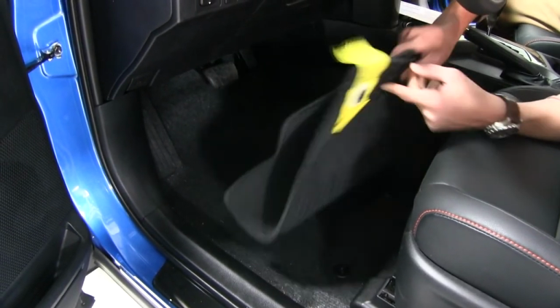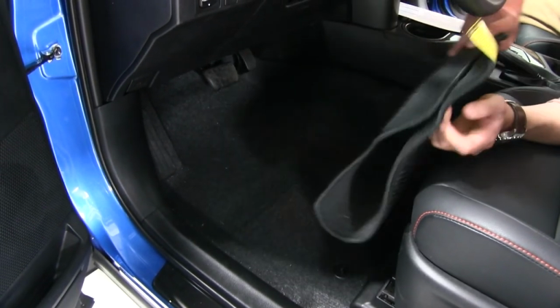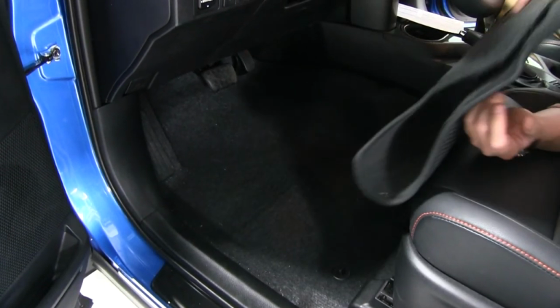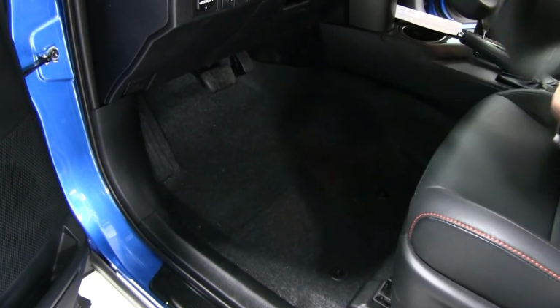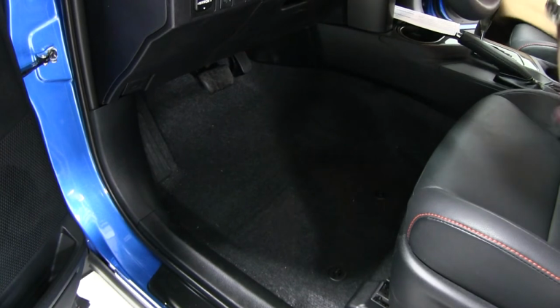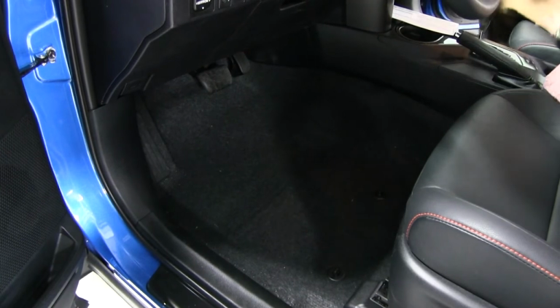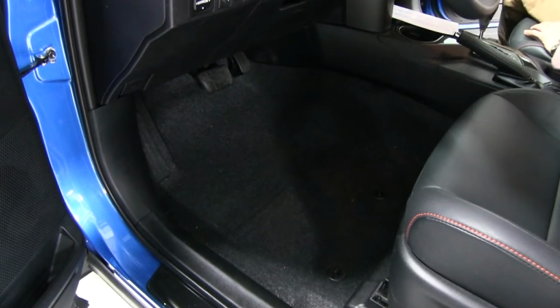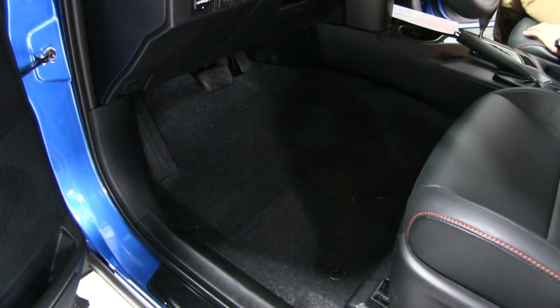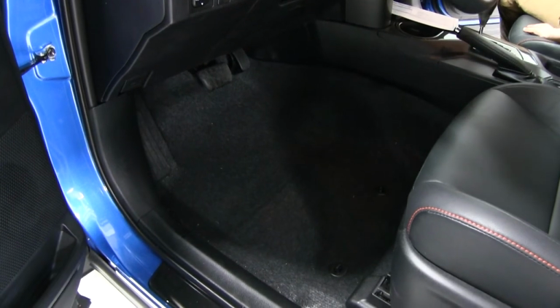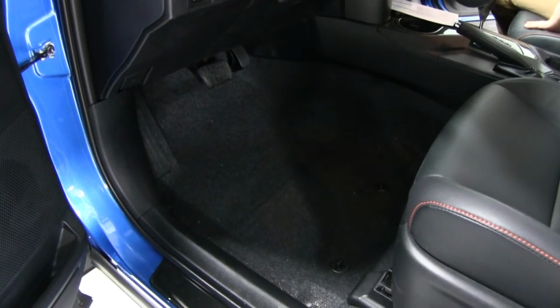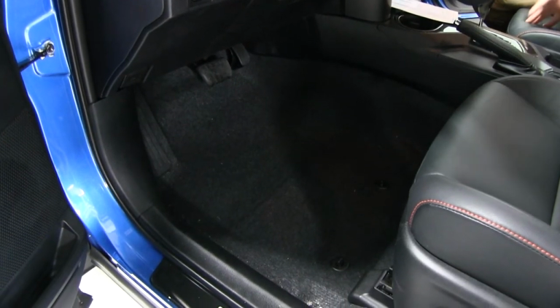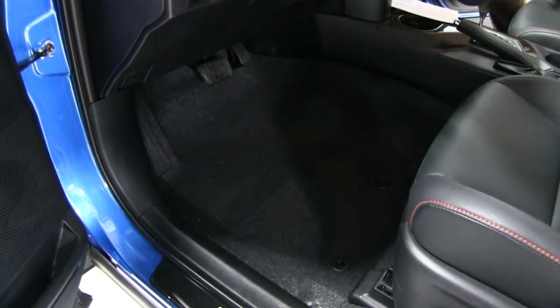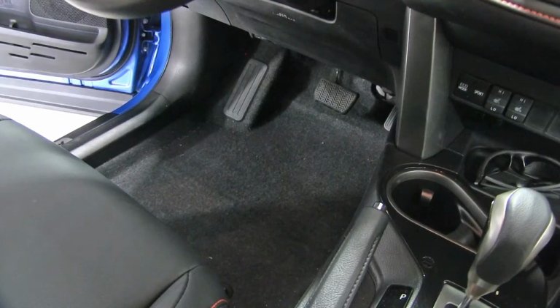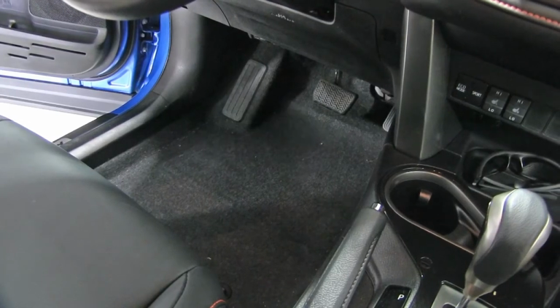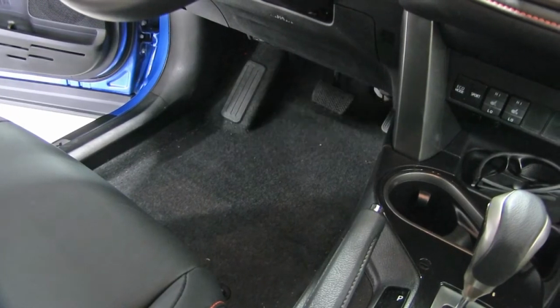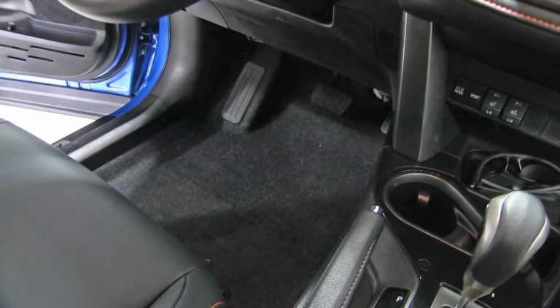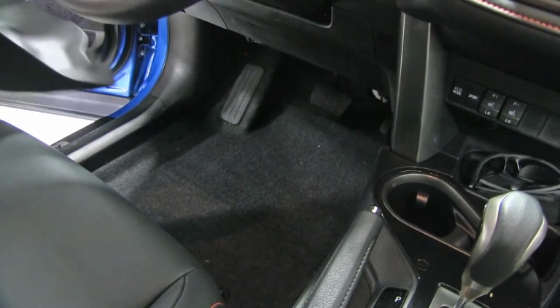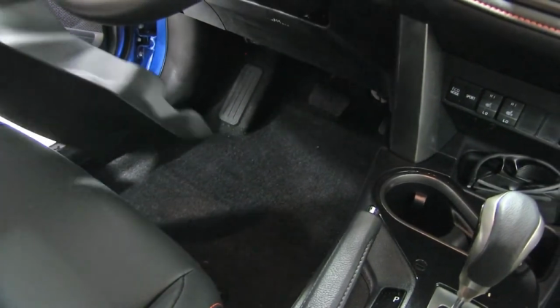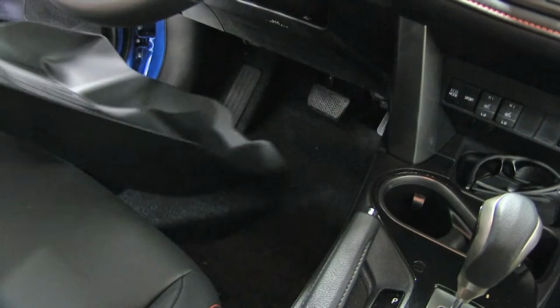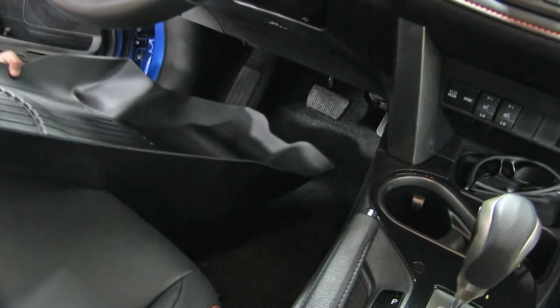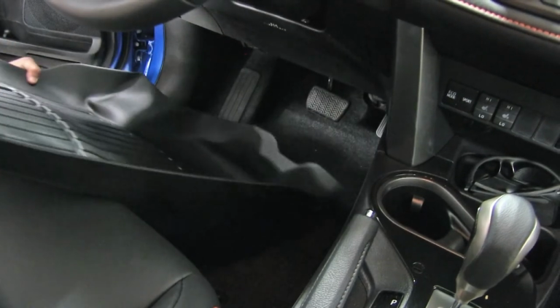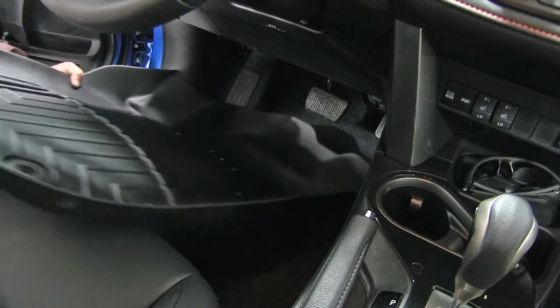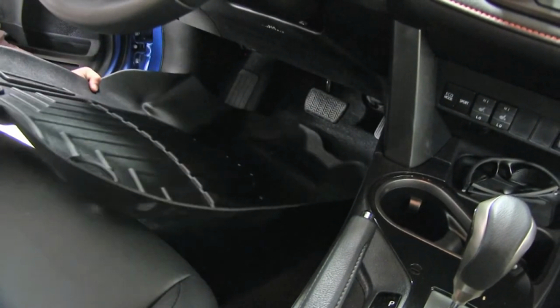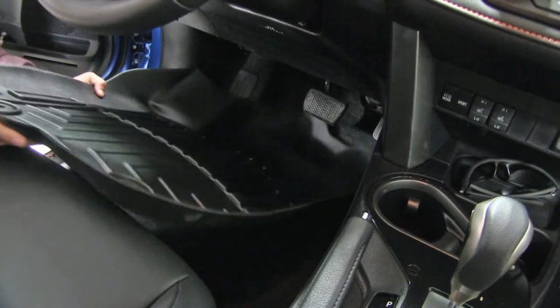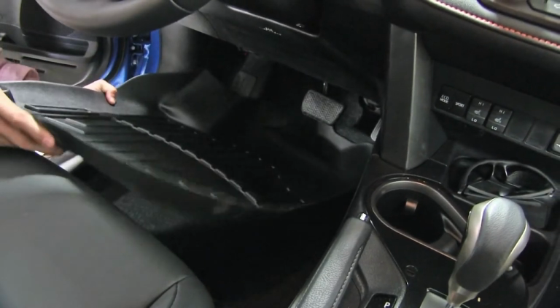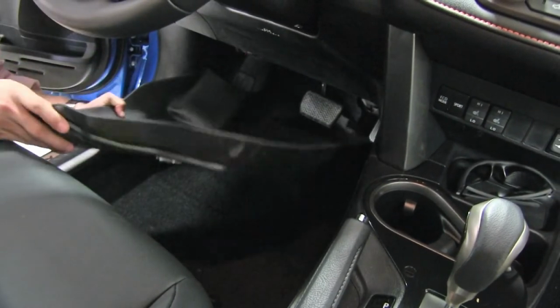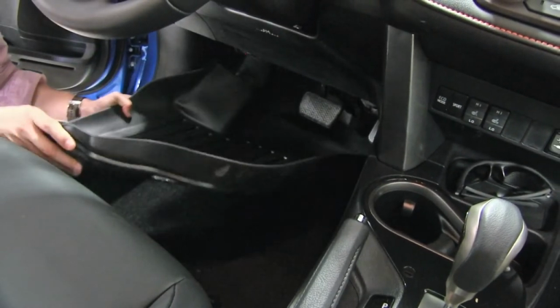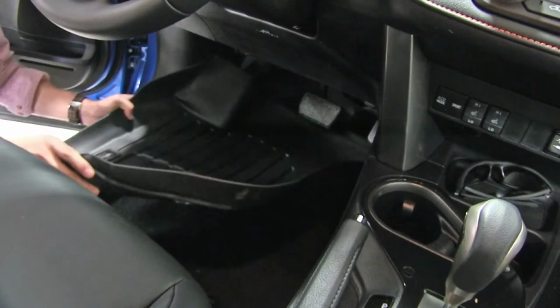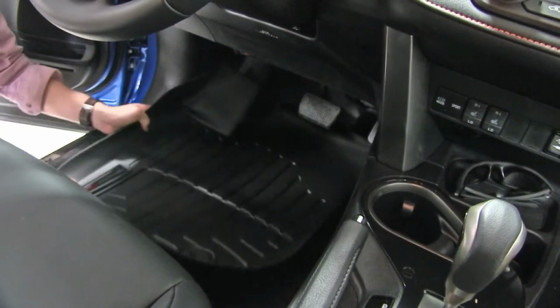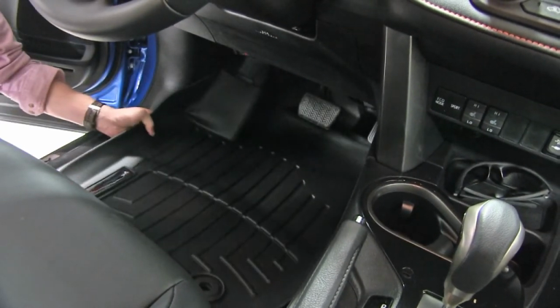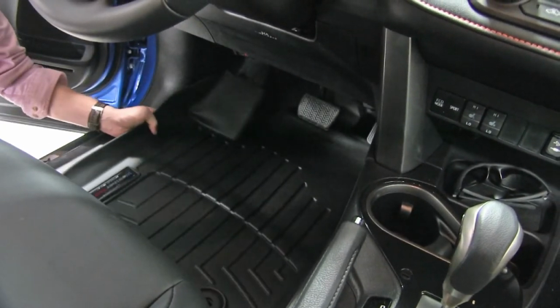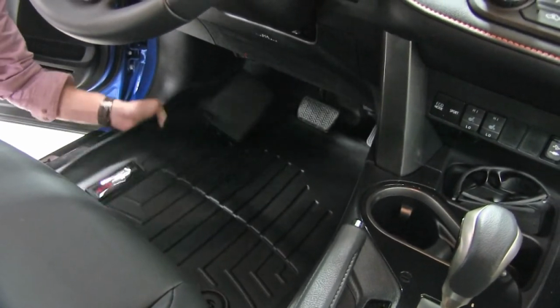It's a good idea to vacuum up any dirt or debris before we bring in our new WeatherTech mats. Then we can just bring in that new WeatherTech floor mat — we're going to go in head first, making sure that it tucks up underneath the brake and the gas pedal.